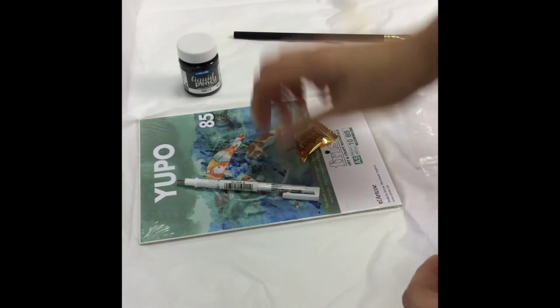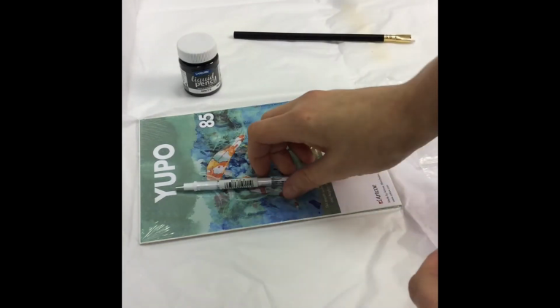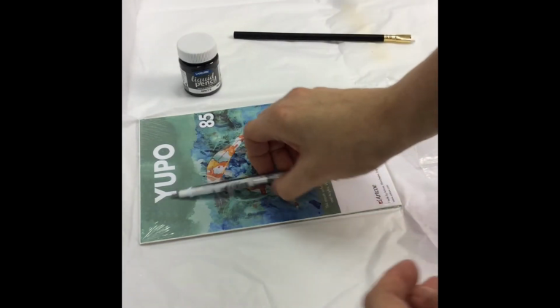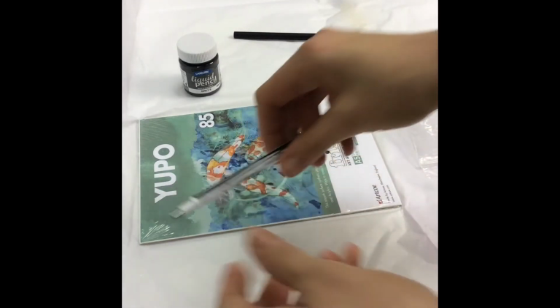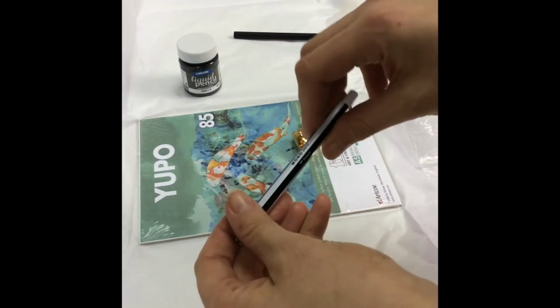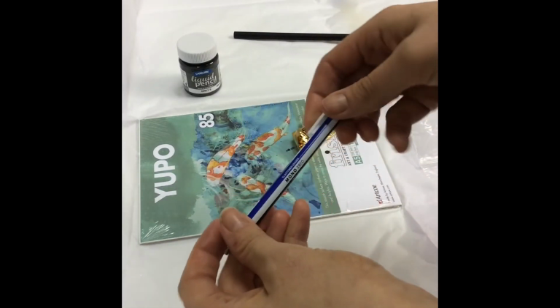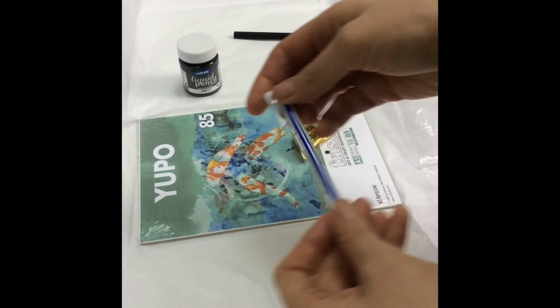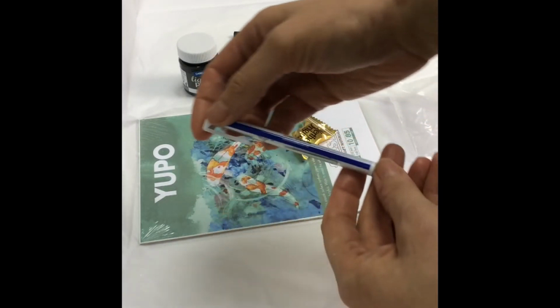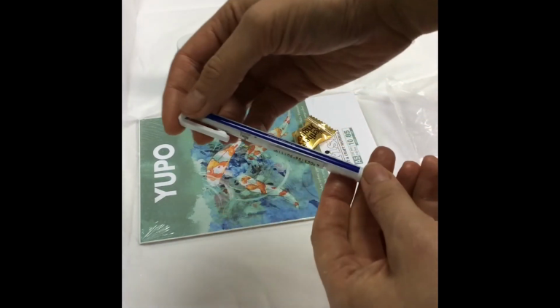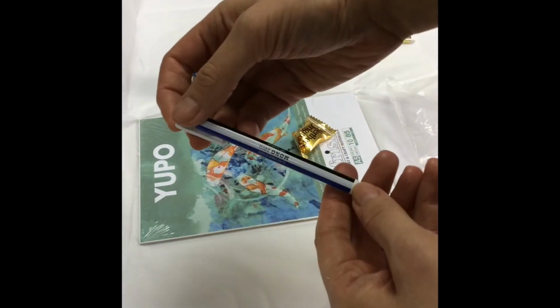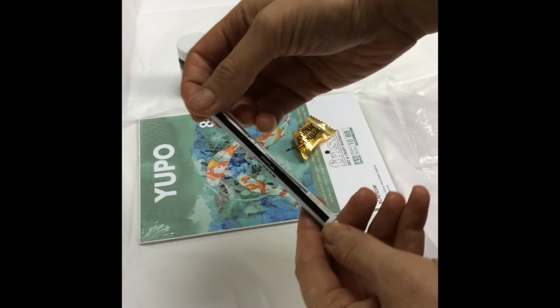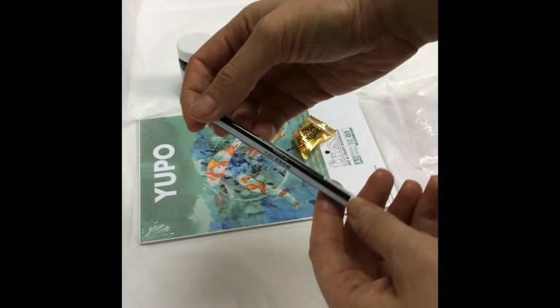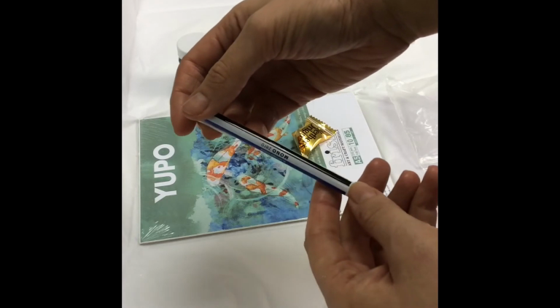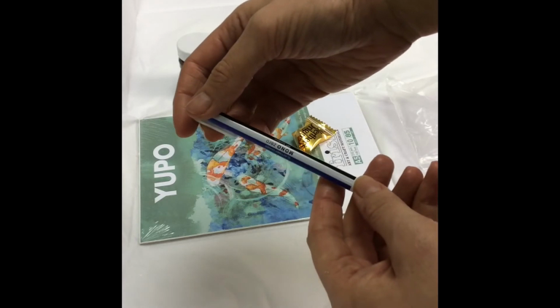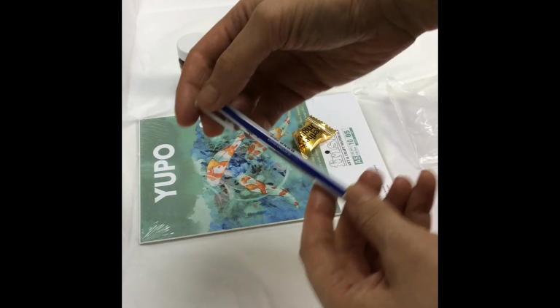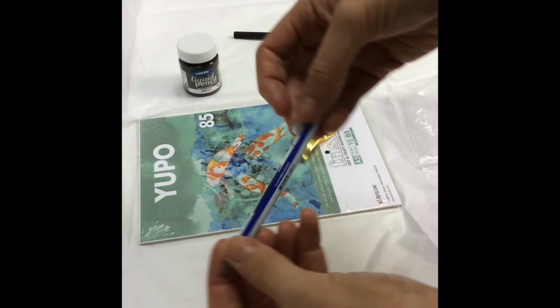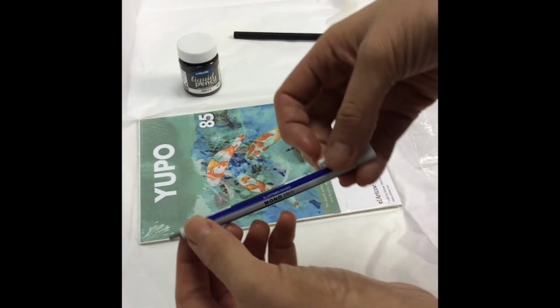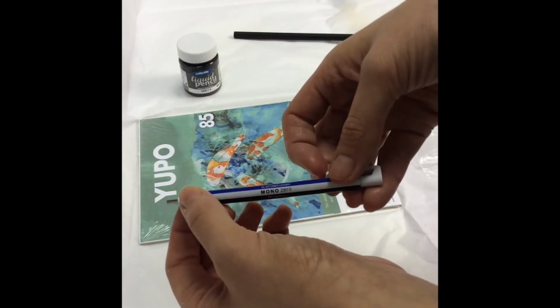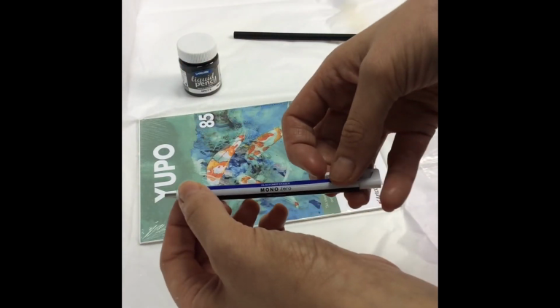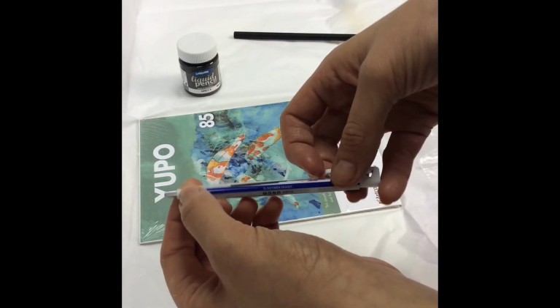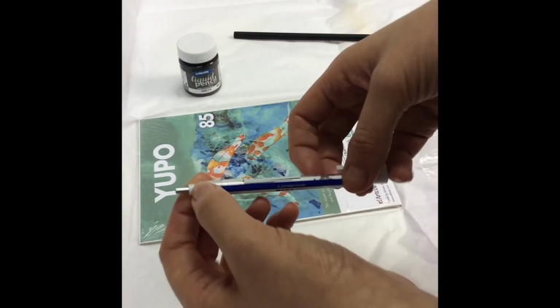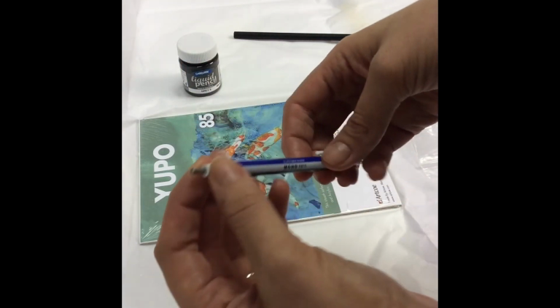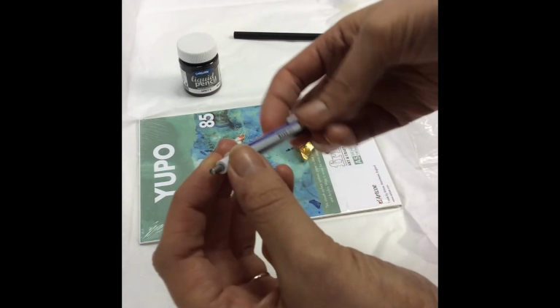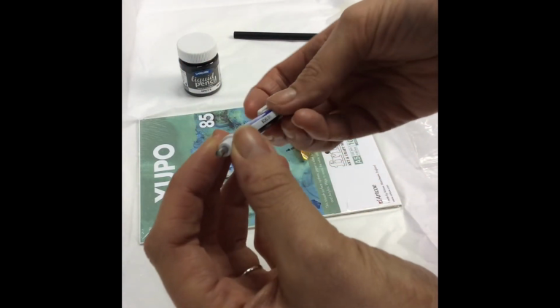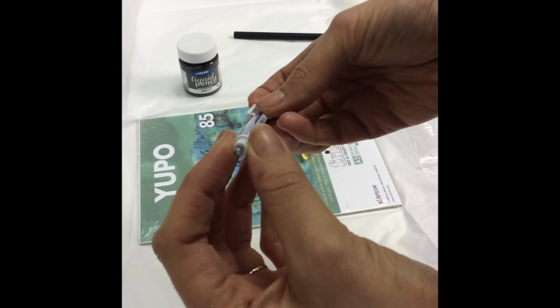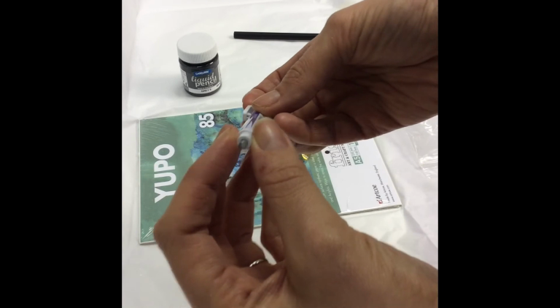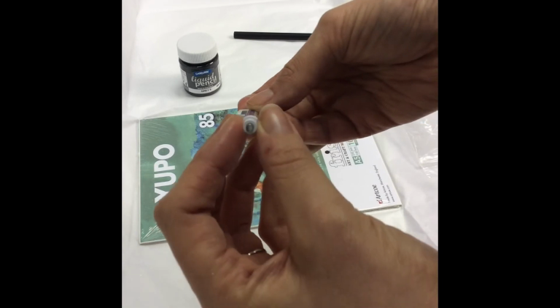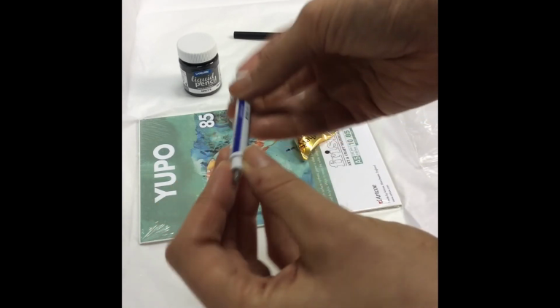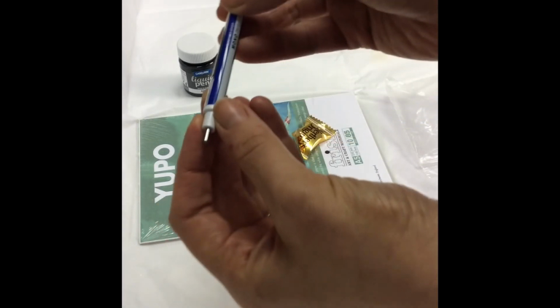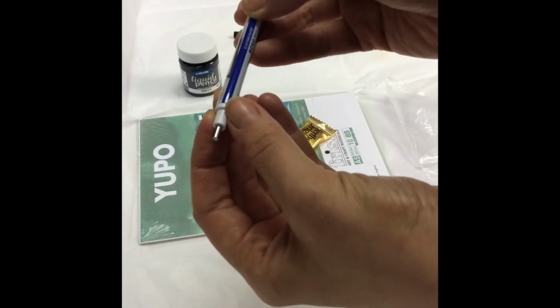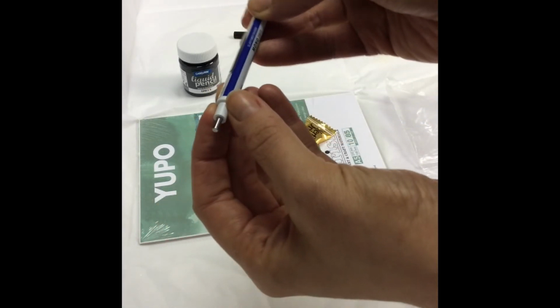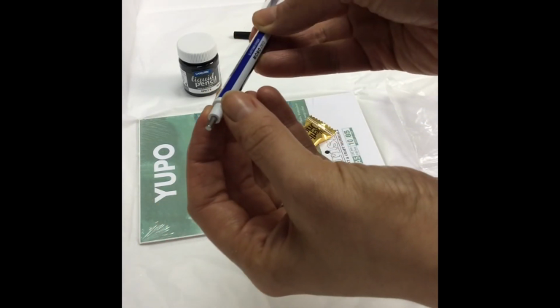It's very soft so great for shading. The Tombow Eraser Pen is a really precise rubber, so it's great for going back into your work but also for mark making.